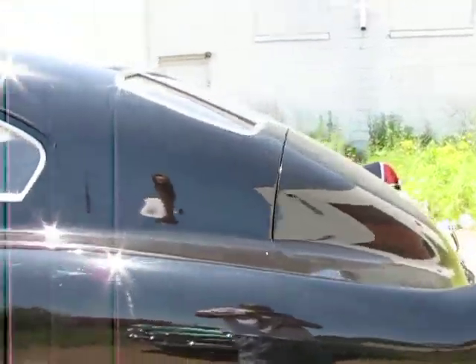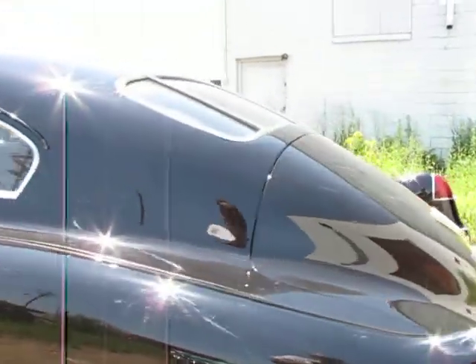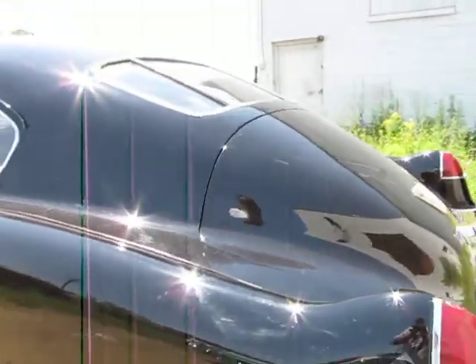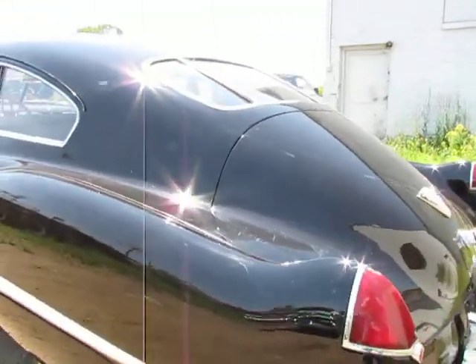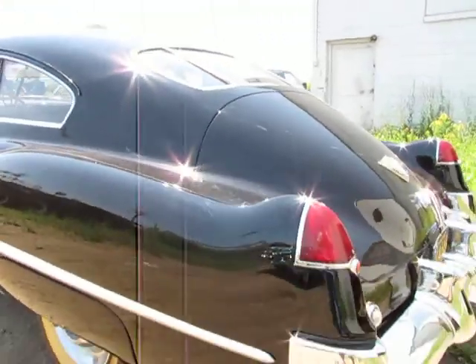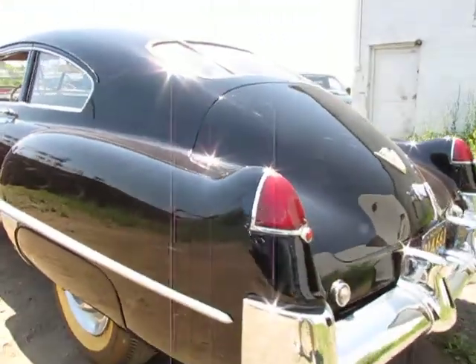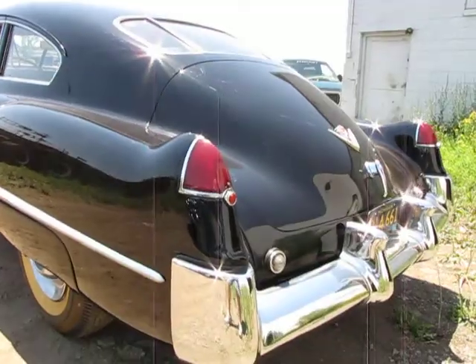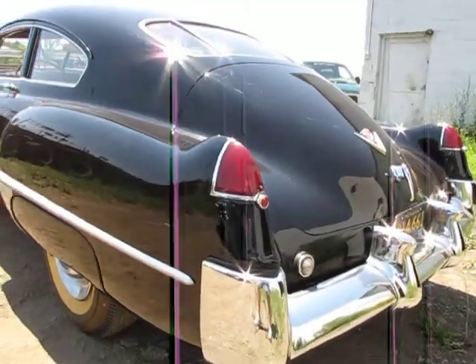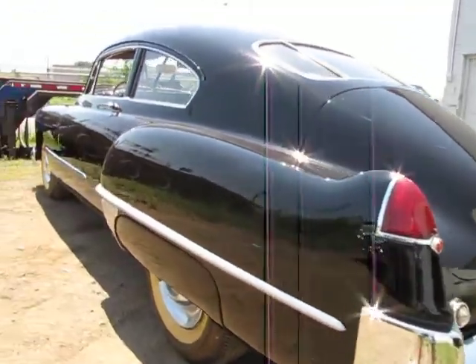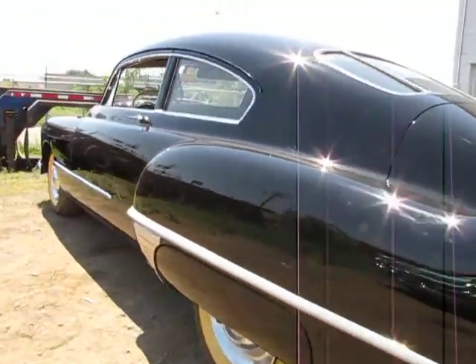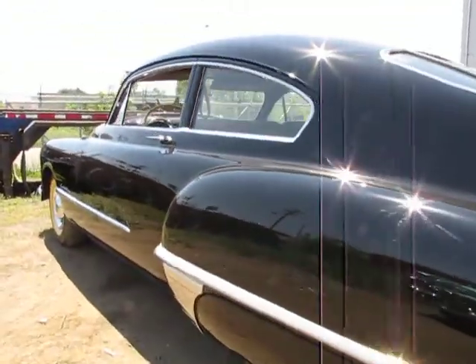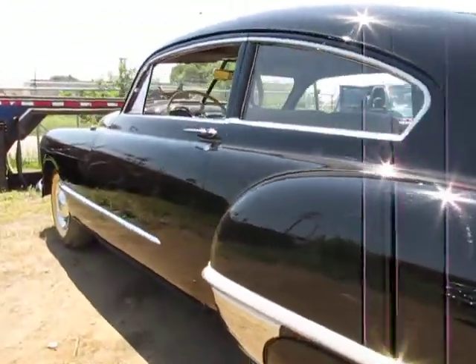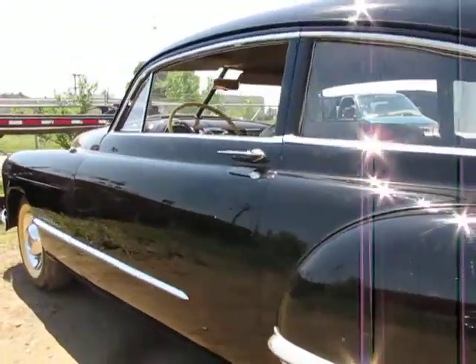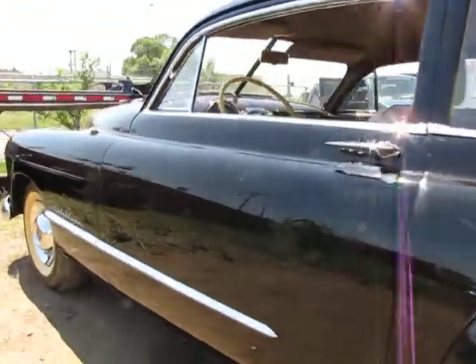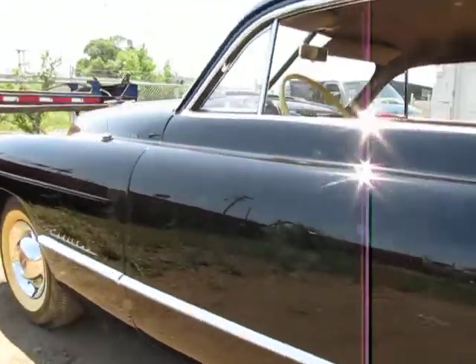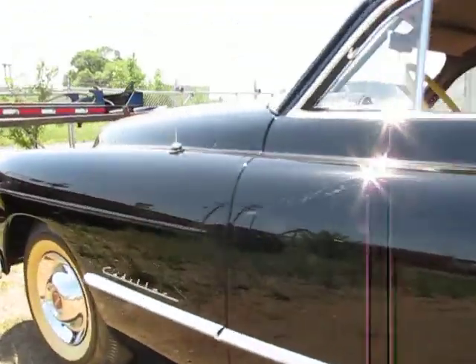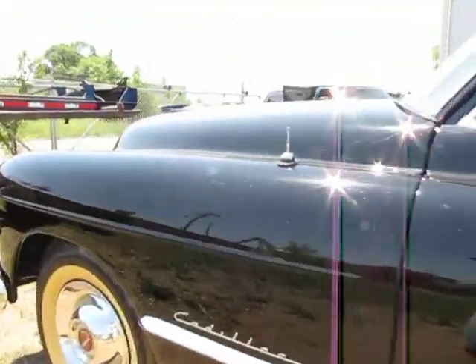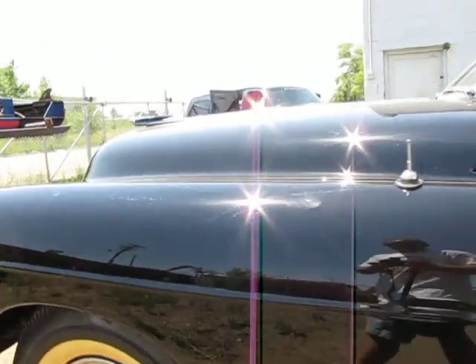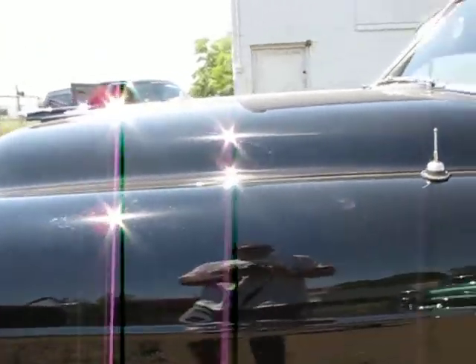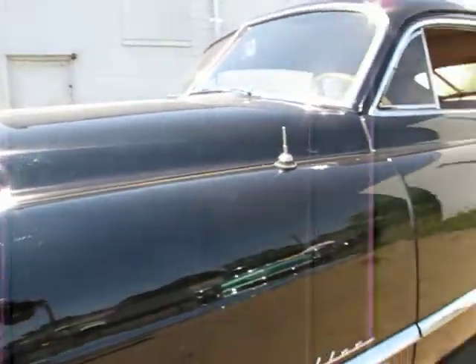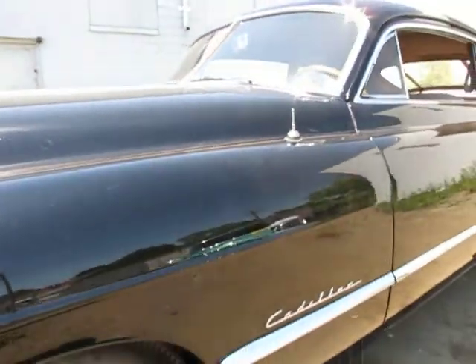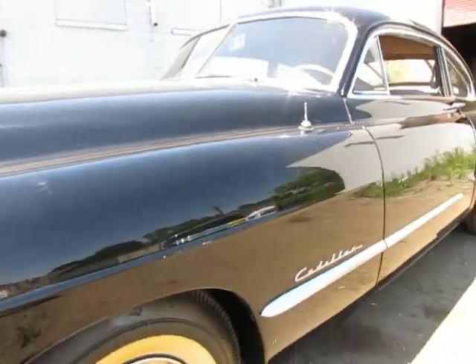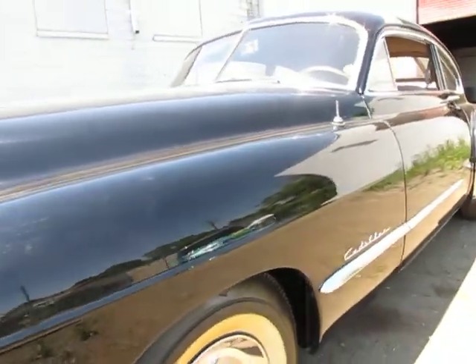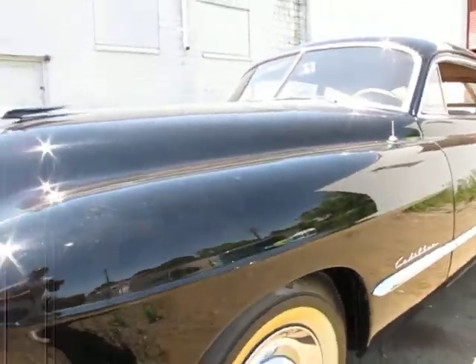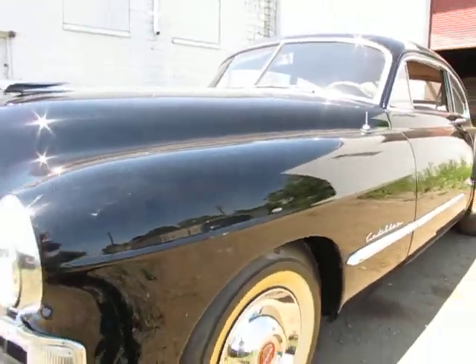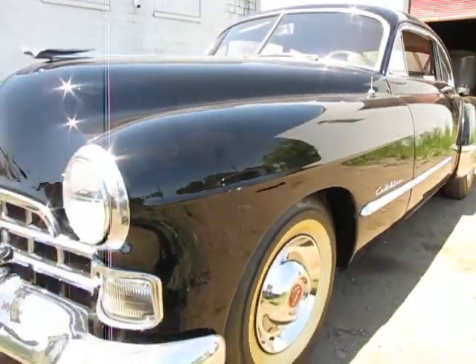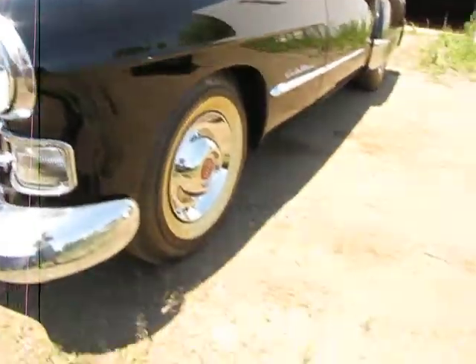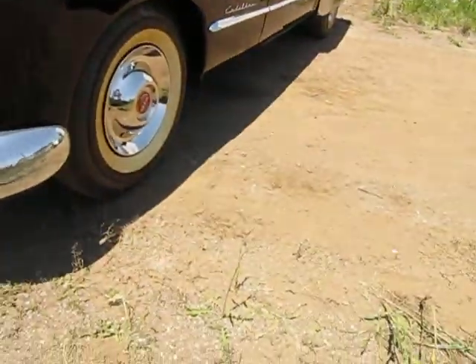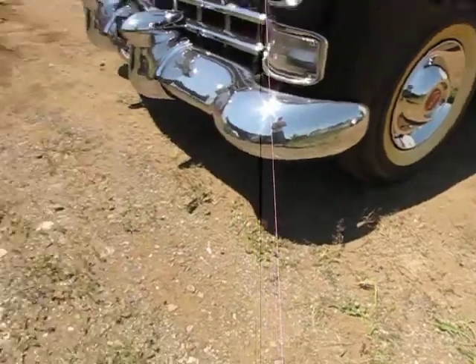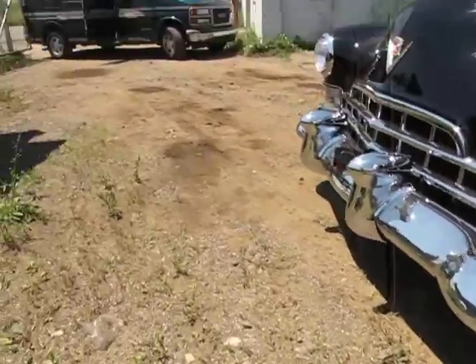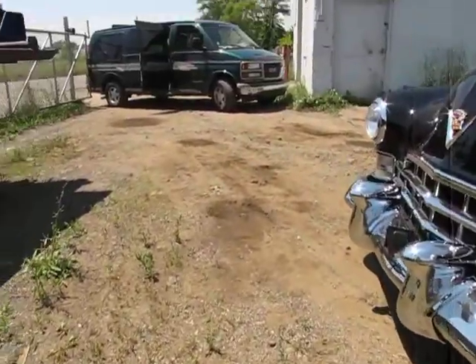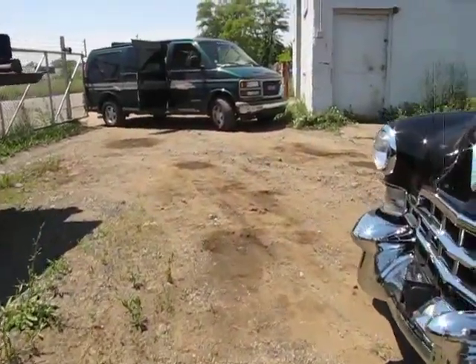It's got a beautiful fastback look. You really don't see many of these cars around. This car is really, really a great looking car. I apologize for all the dust in this video, but as you can see, we're in a dirt storage lot.